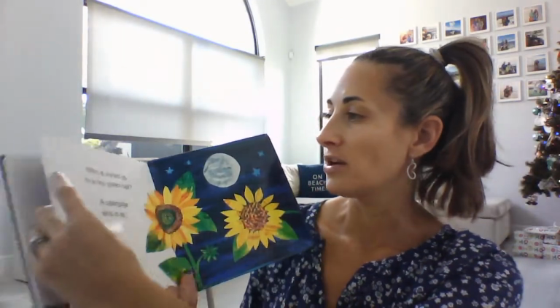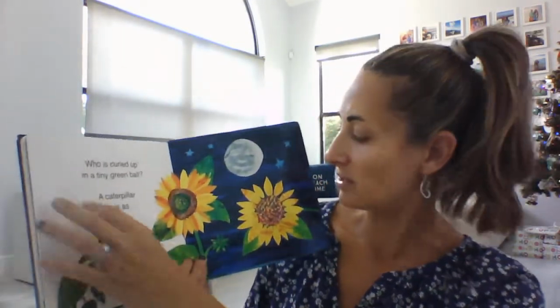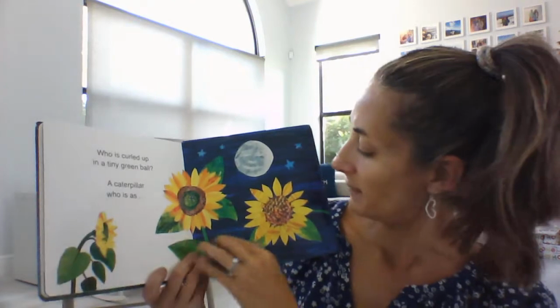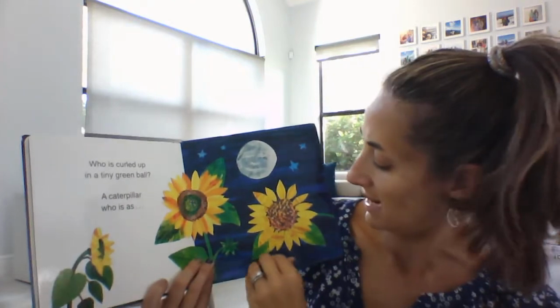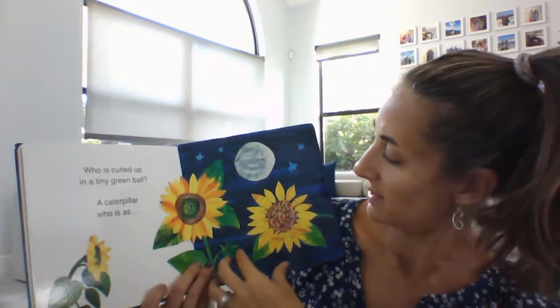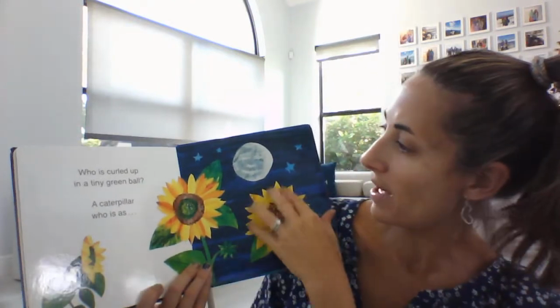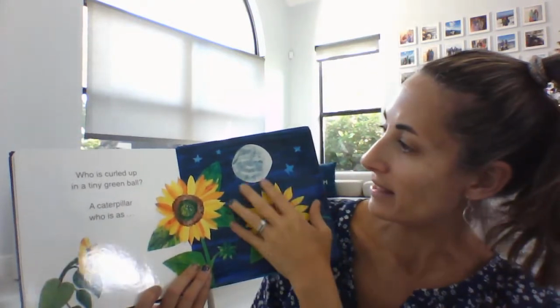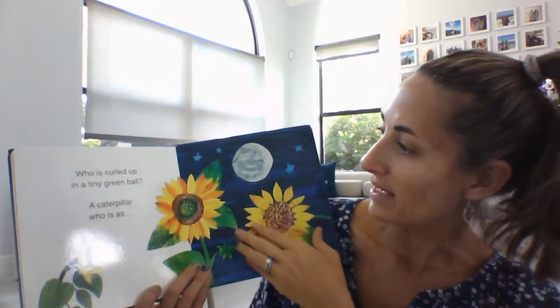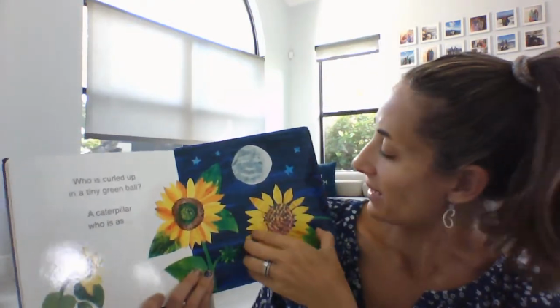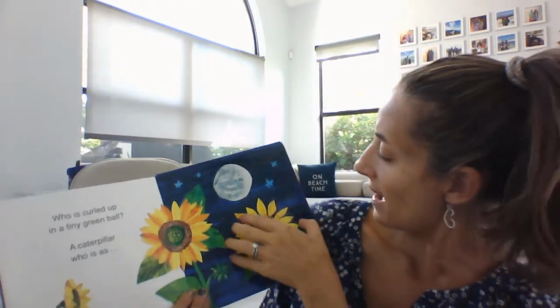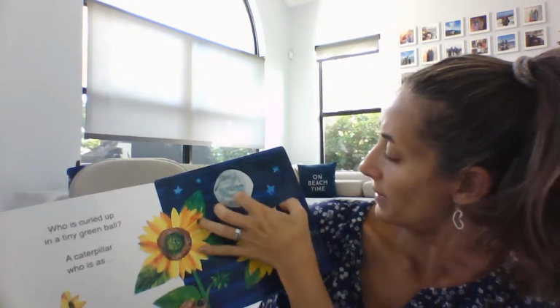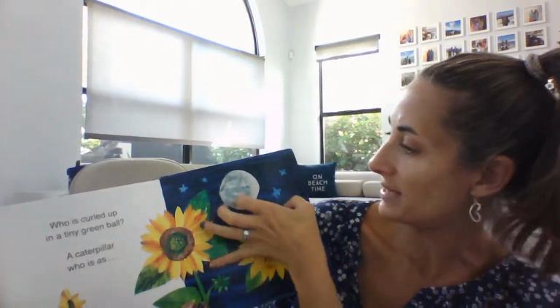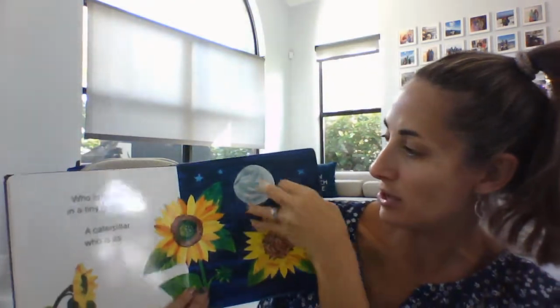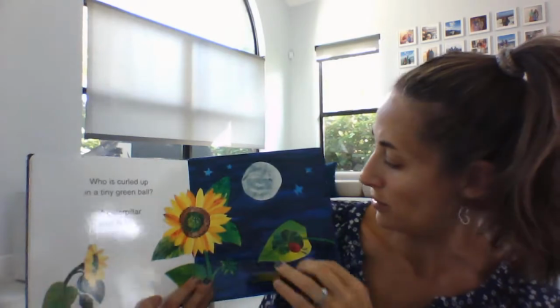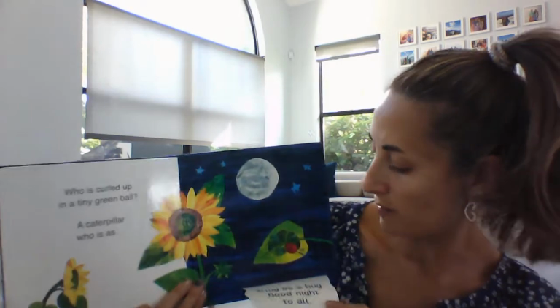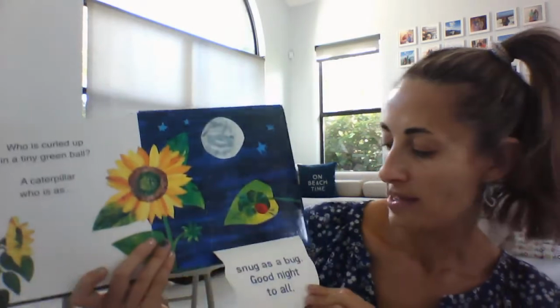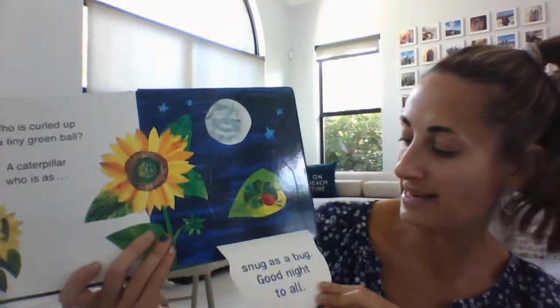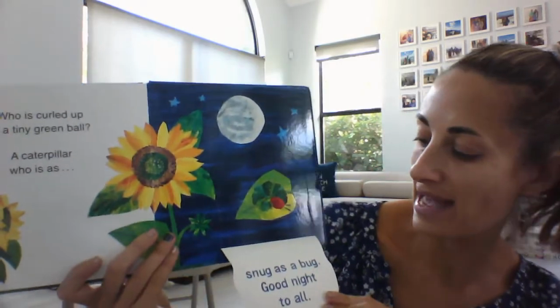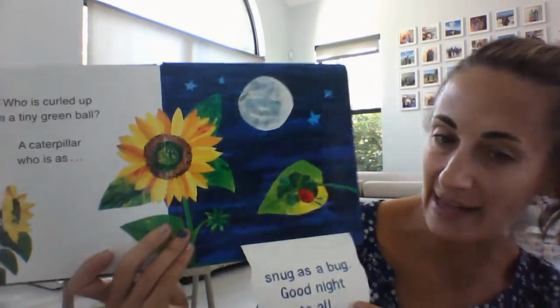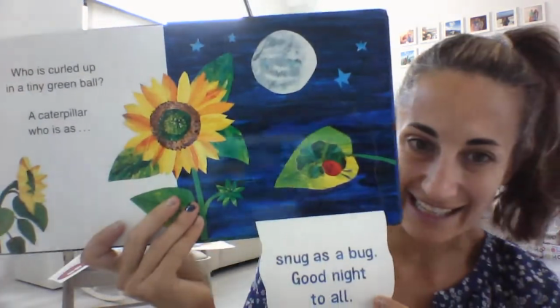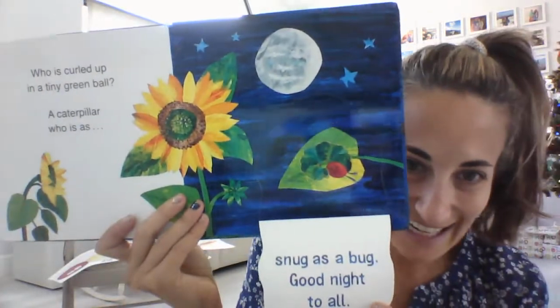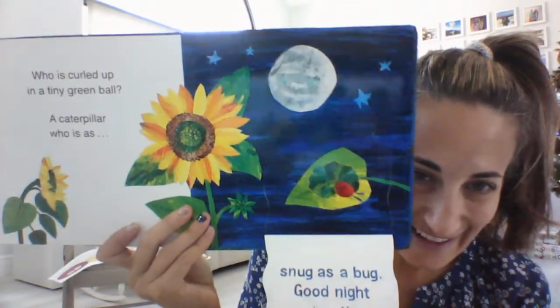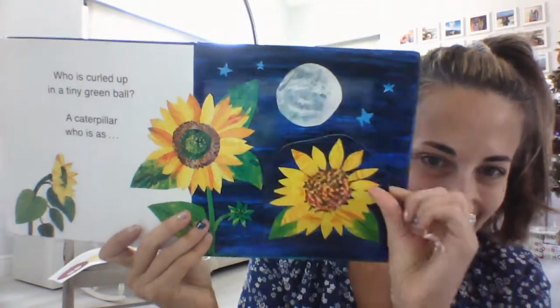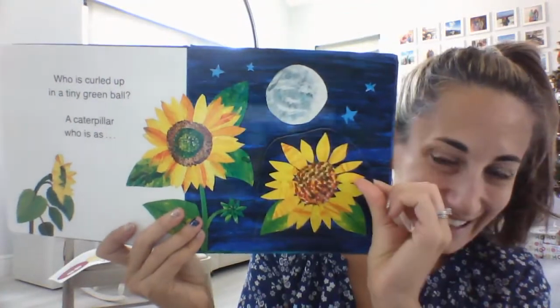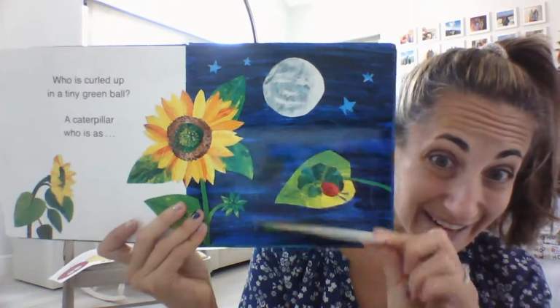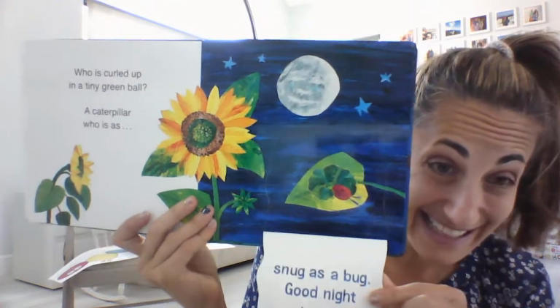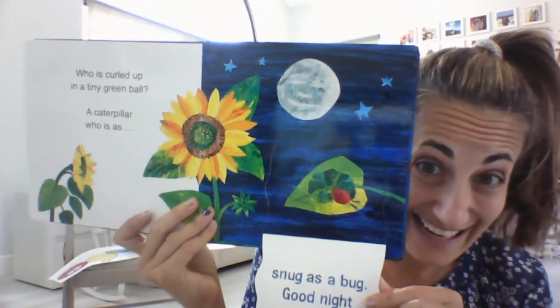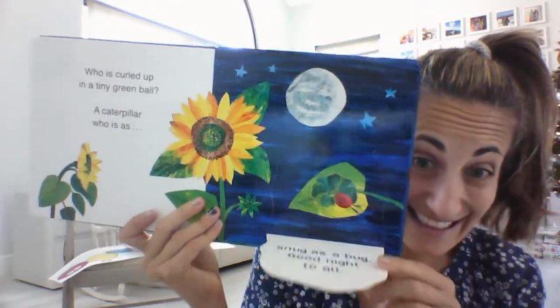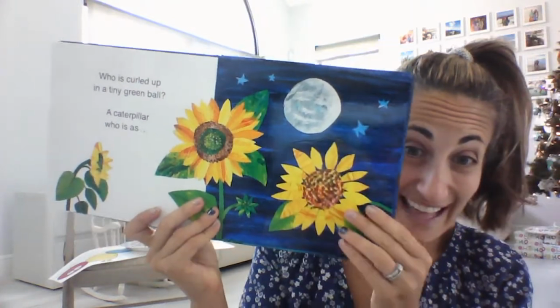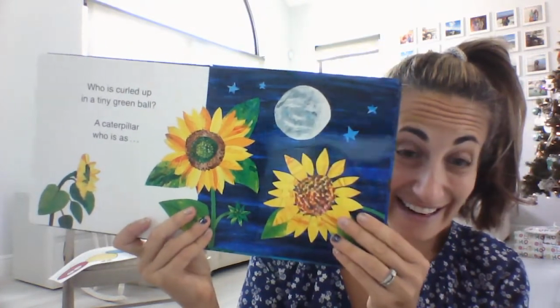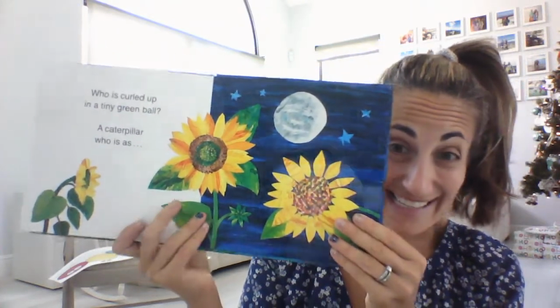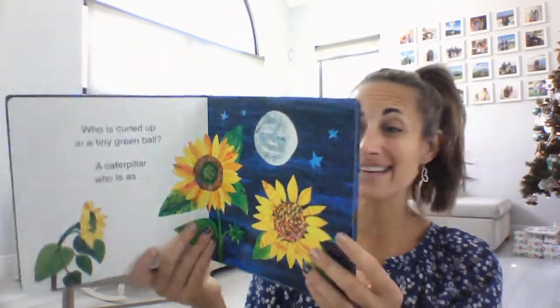Who is curled up in a tiny green ball? A caterpillar is who! Snug as a bug — good night to all. Look at the little caterpillar sleeping underneath the flower. Oh, he's so cute.